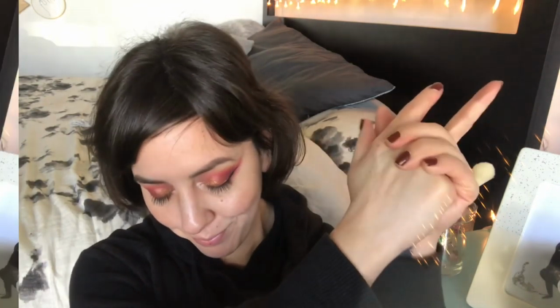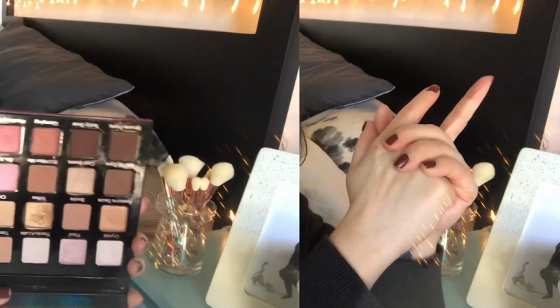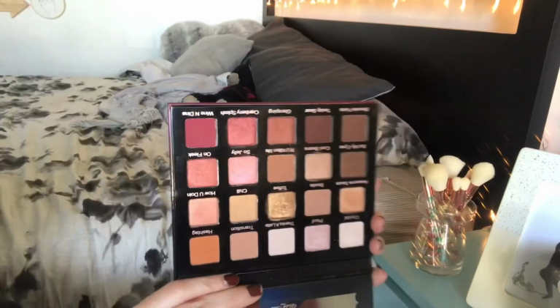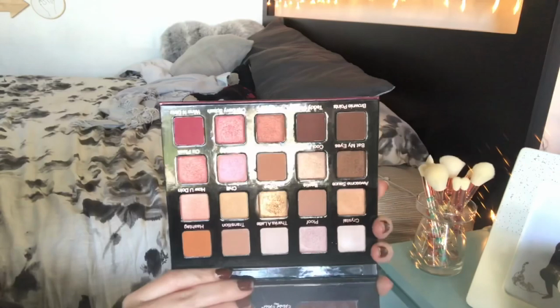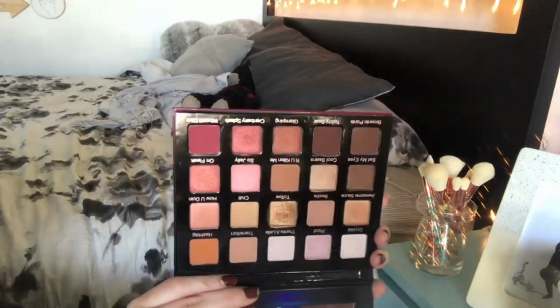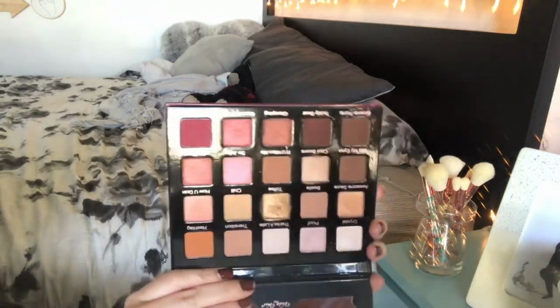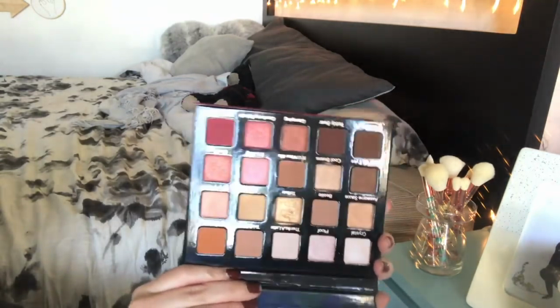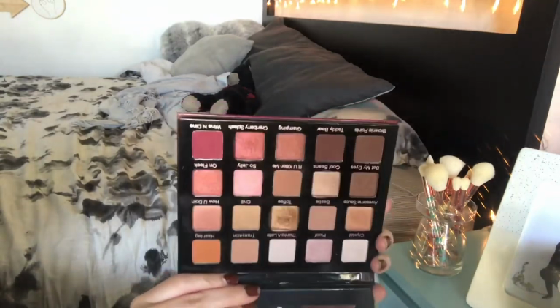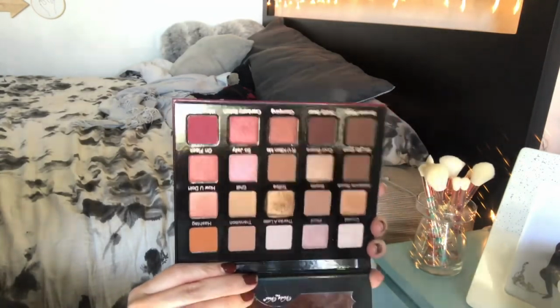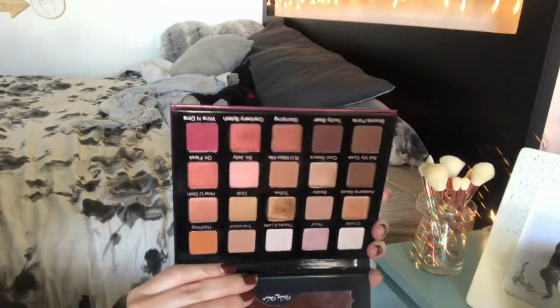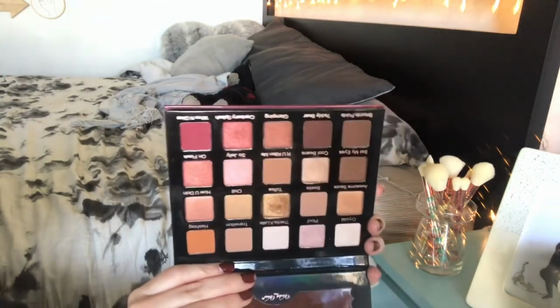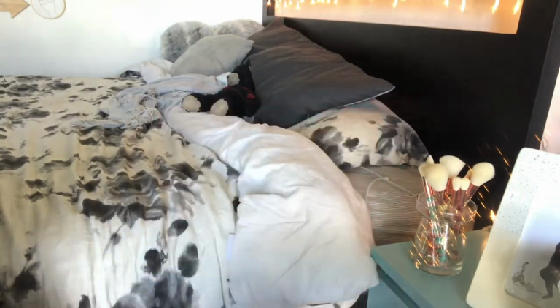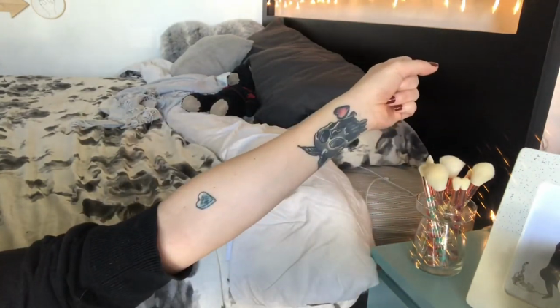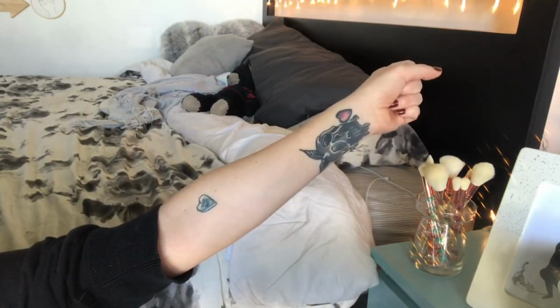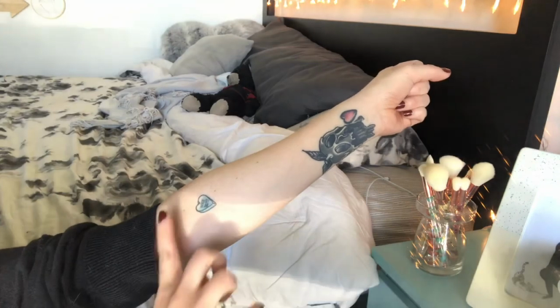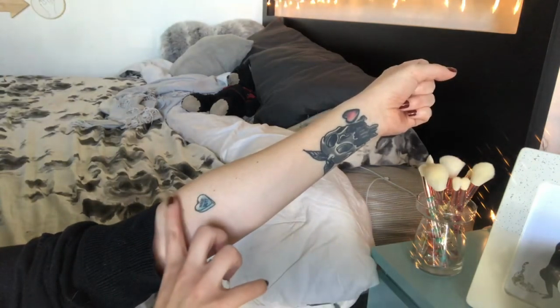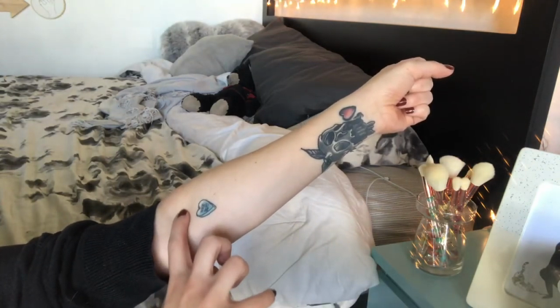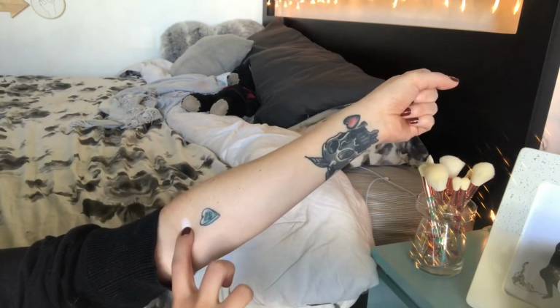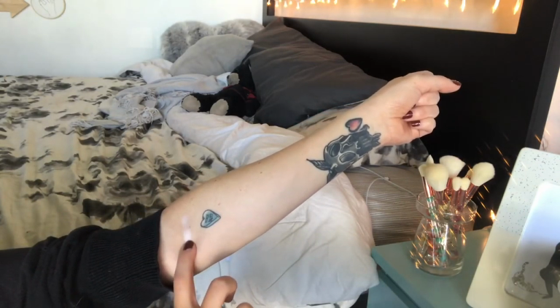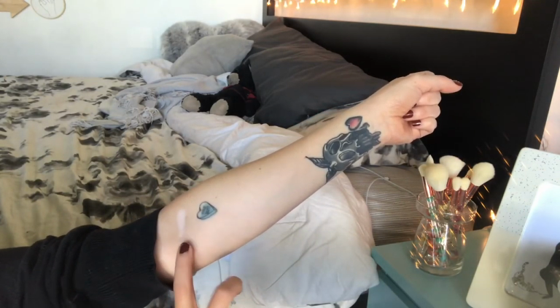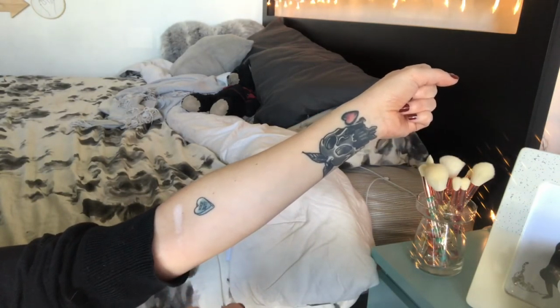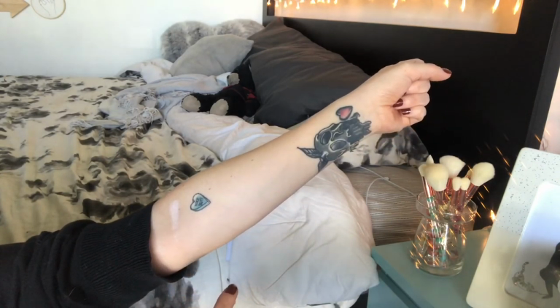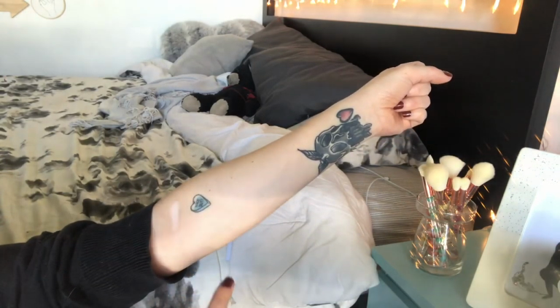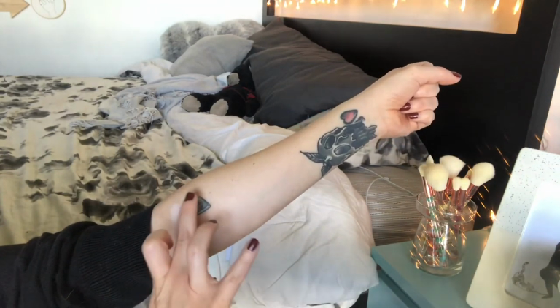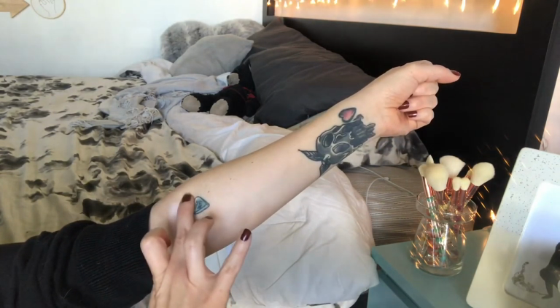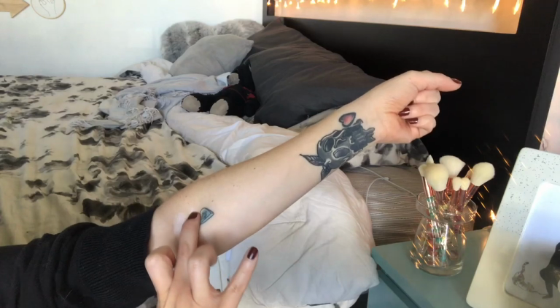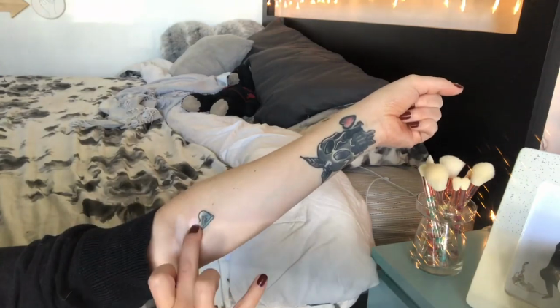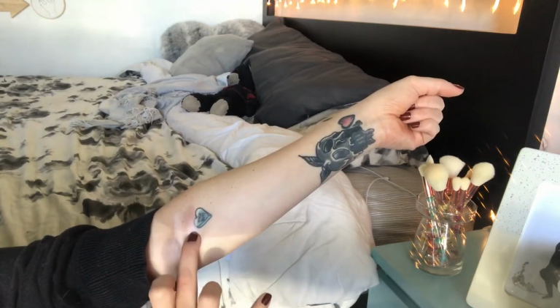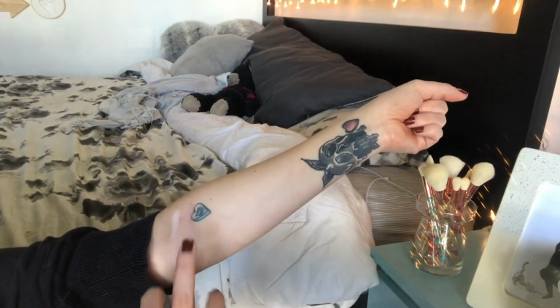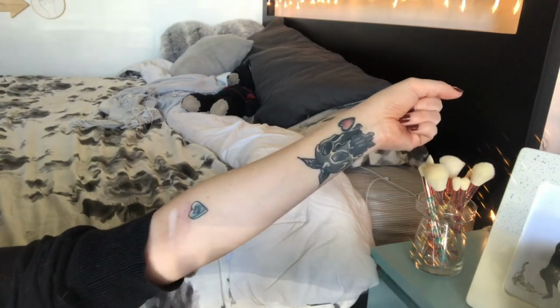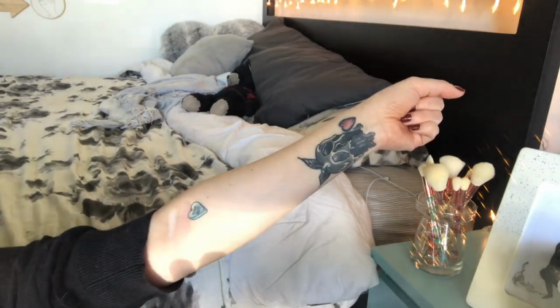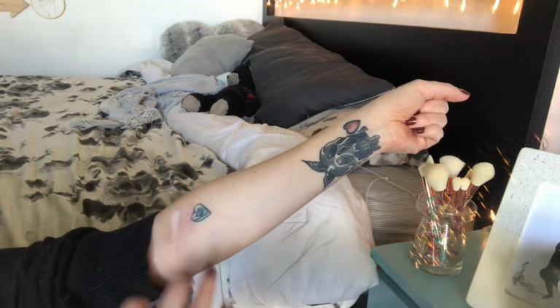Now that the eyeshadow portion is done, I'm gonna send you over to look at the swatches, and then I'll come back with a lip, lower lash mascara, and we'll talk about my final thoughts. Let's get into these swatches.